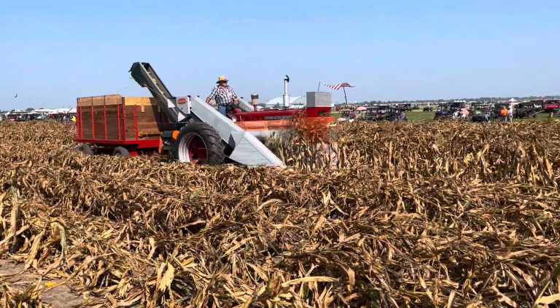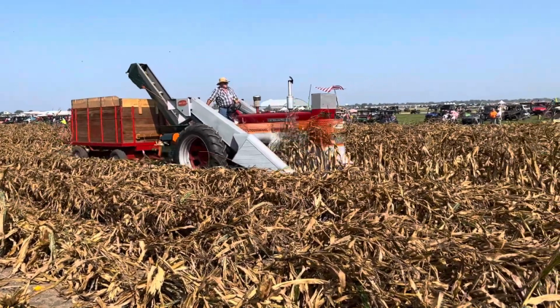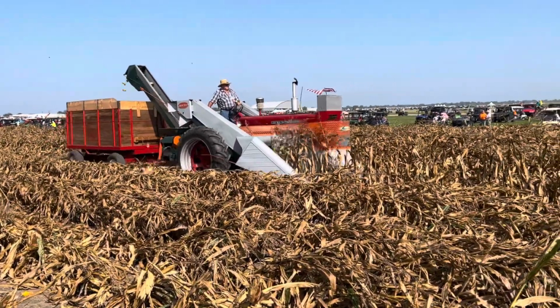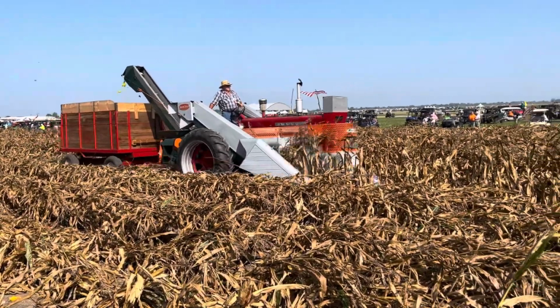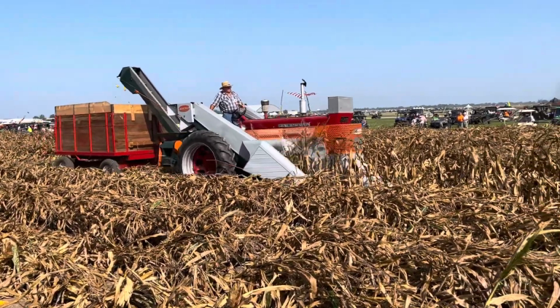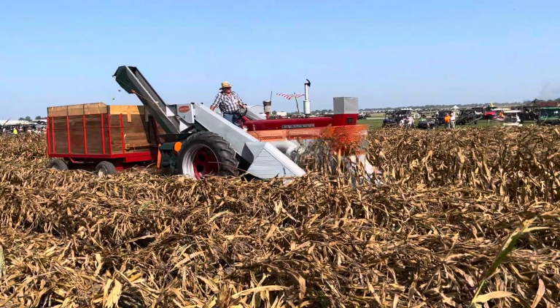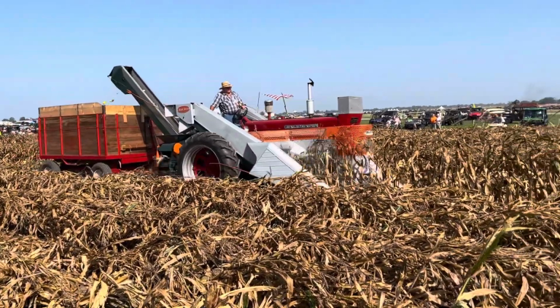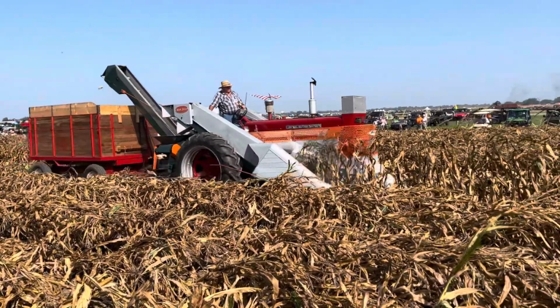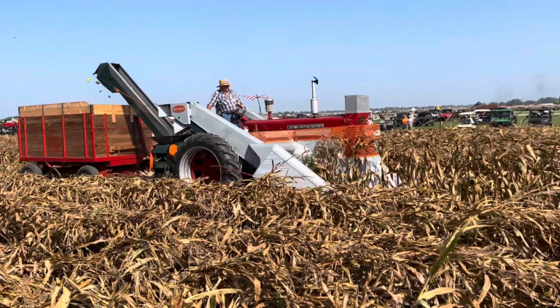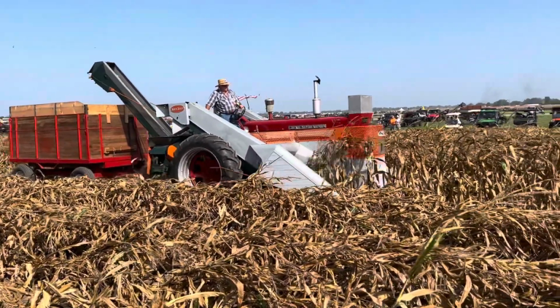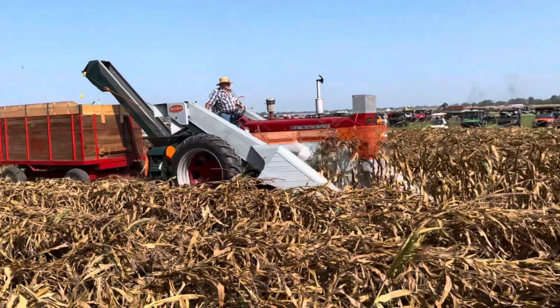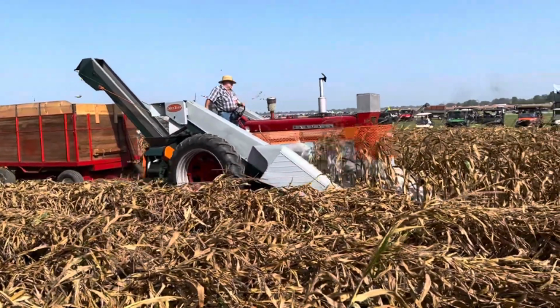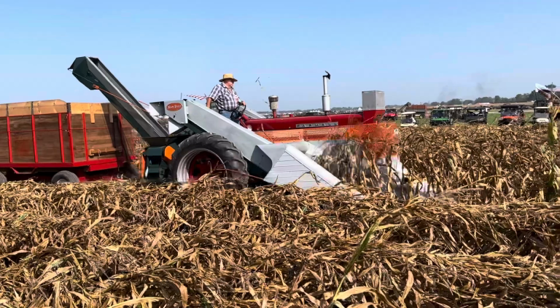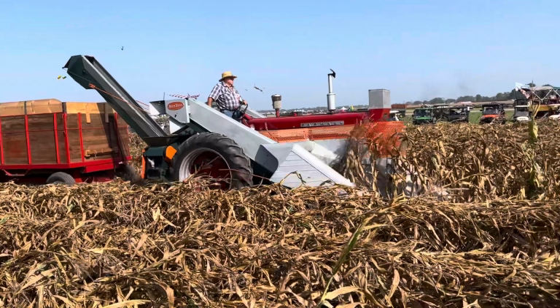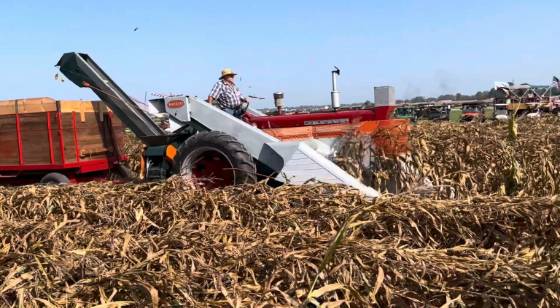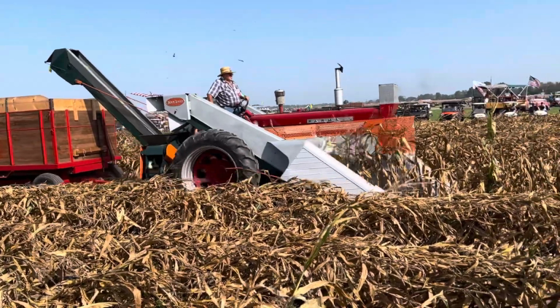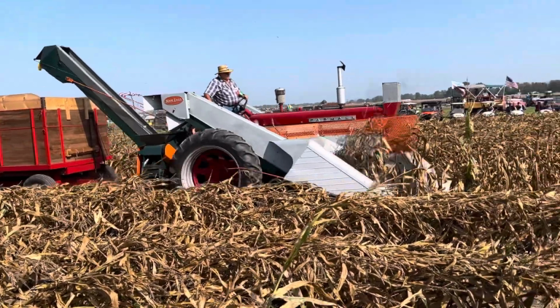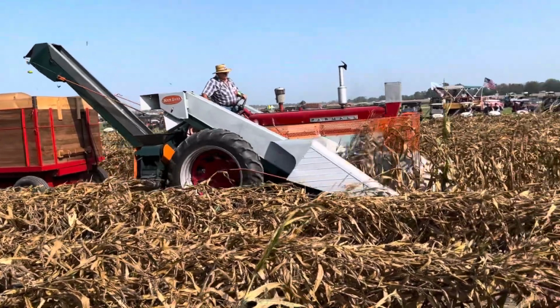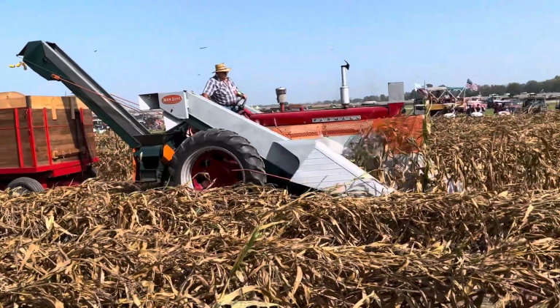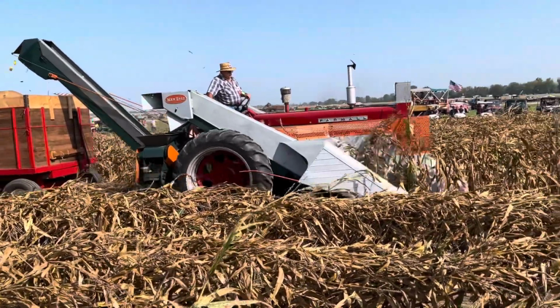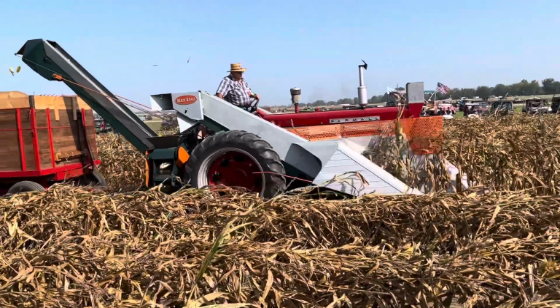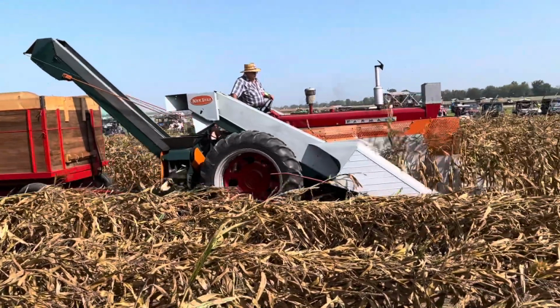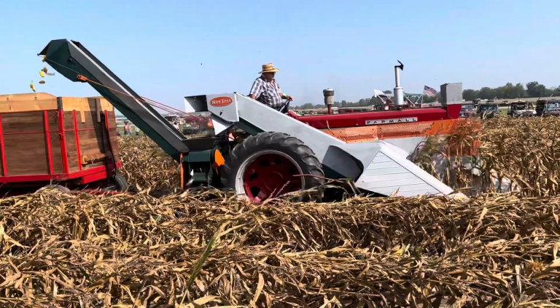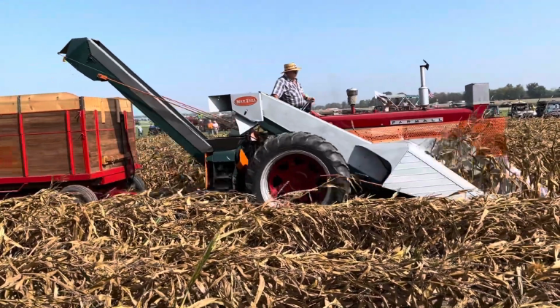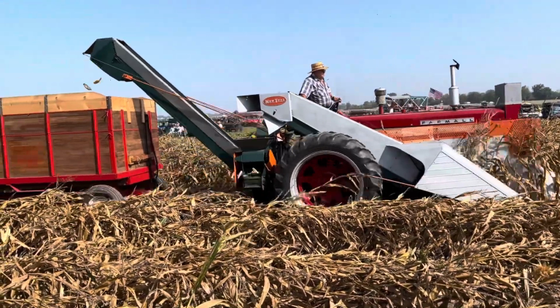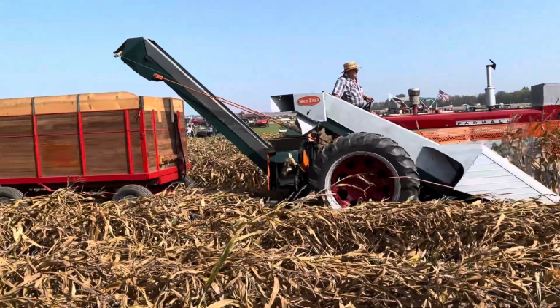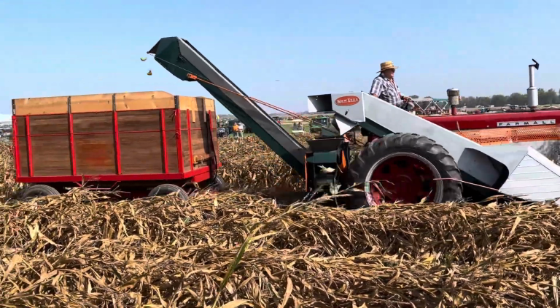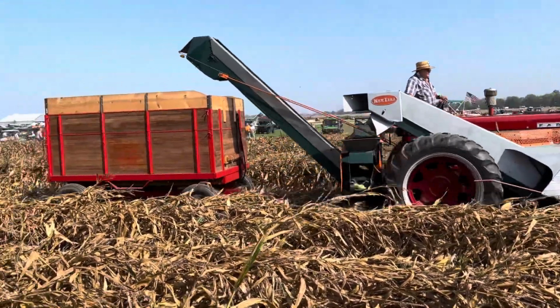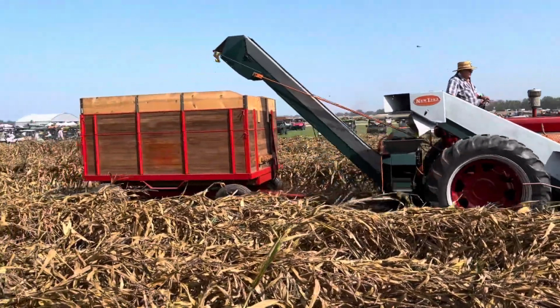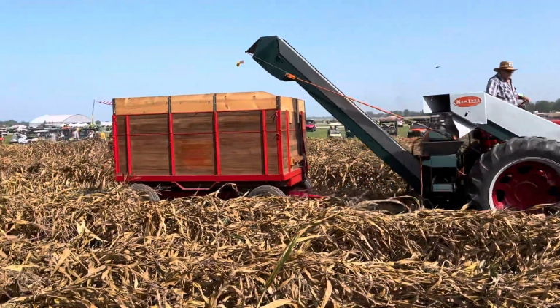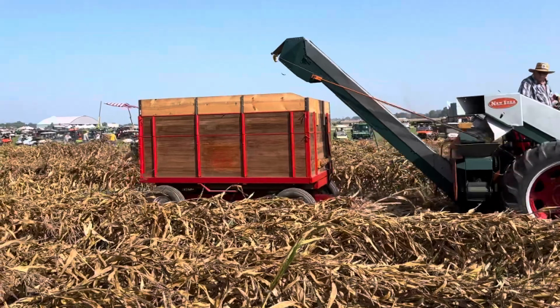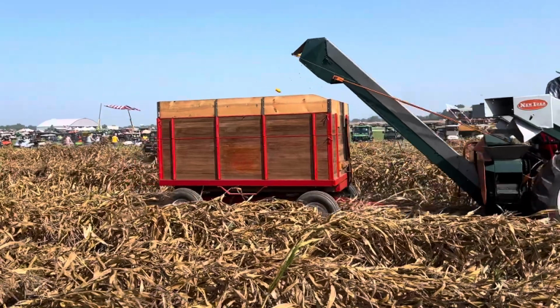Oh no, it's something newer — that's a 560 or 460. Nice, nice setup there, with a nice hider wagon.